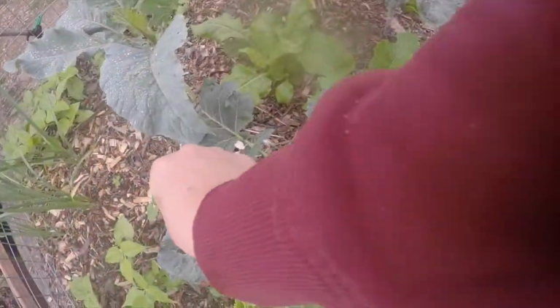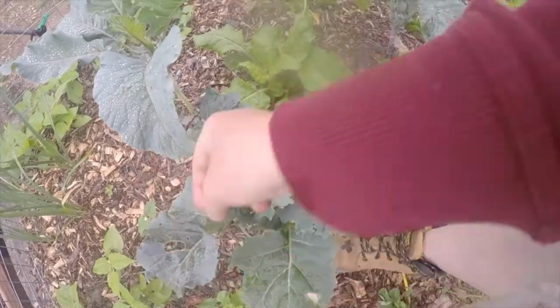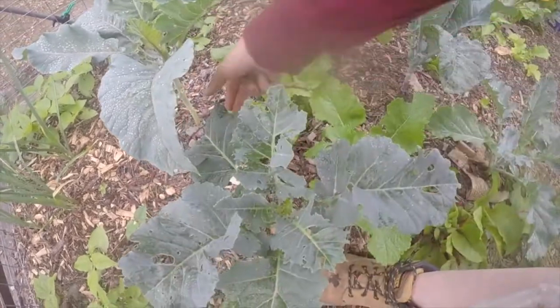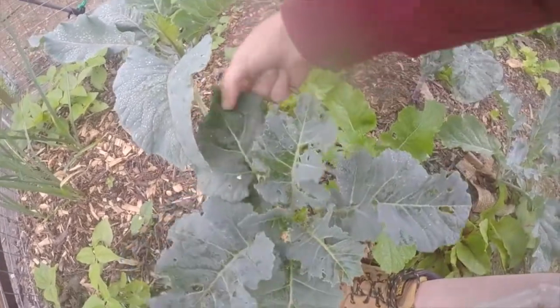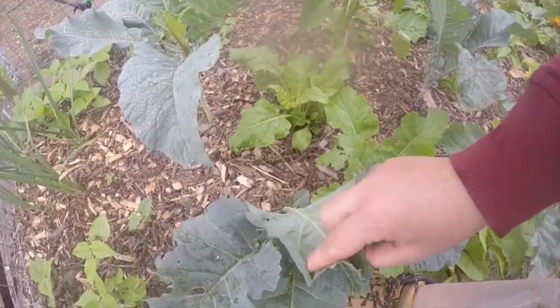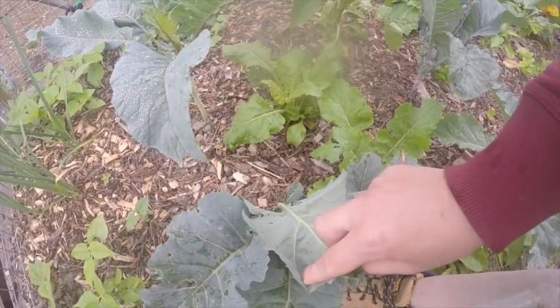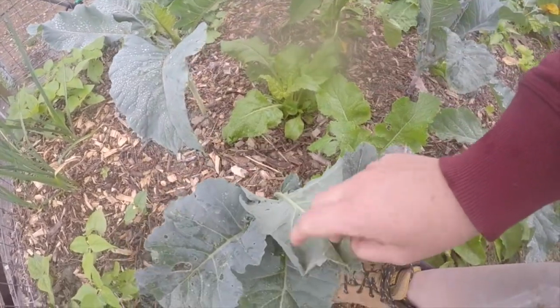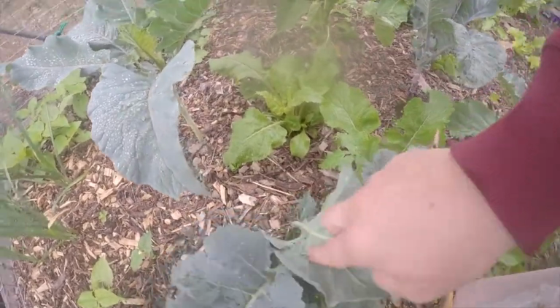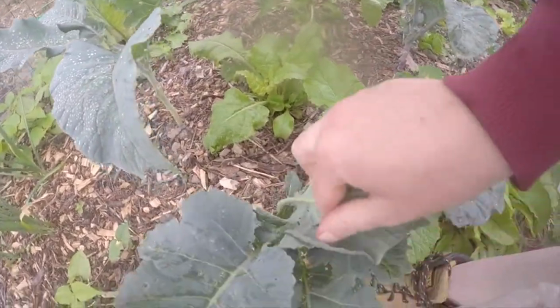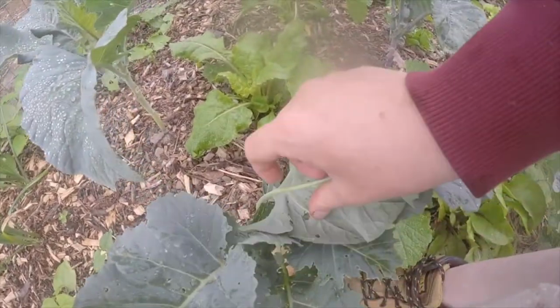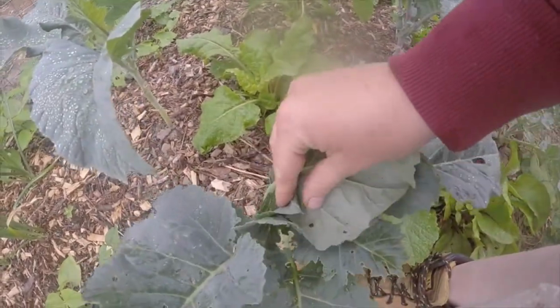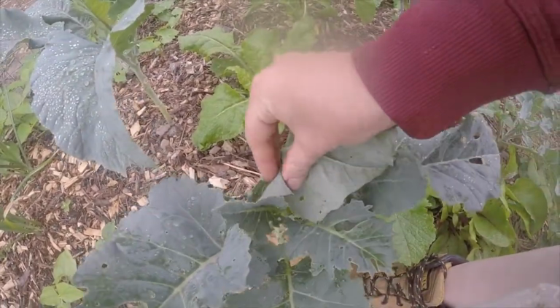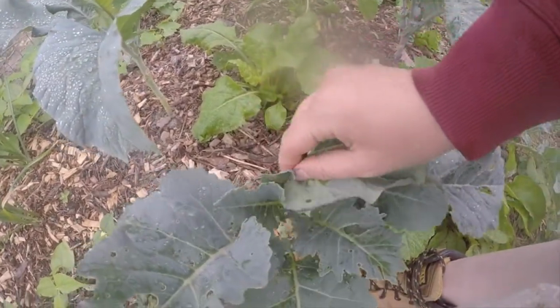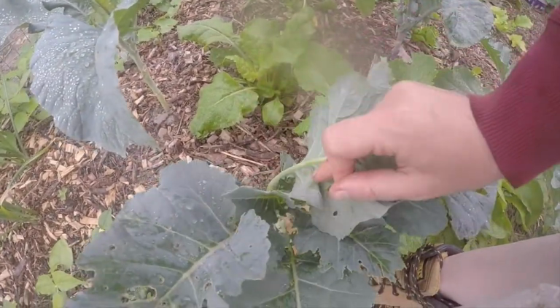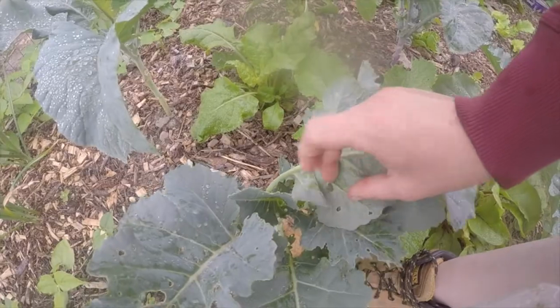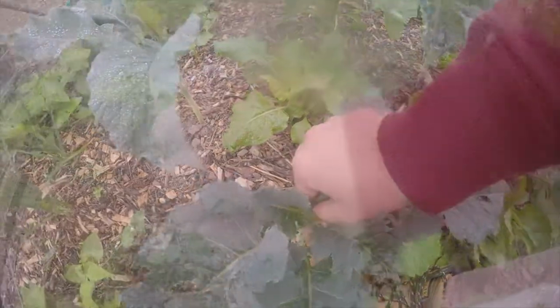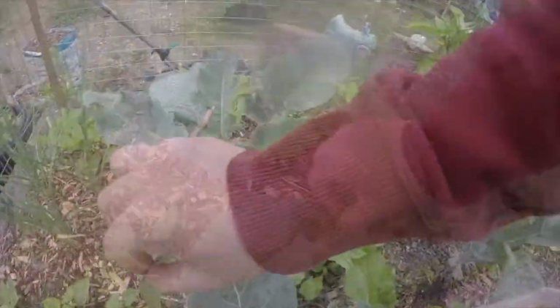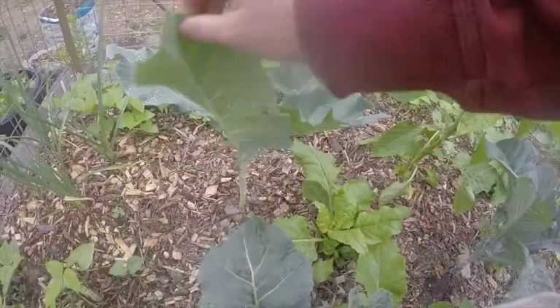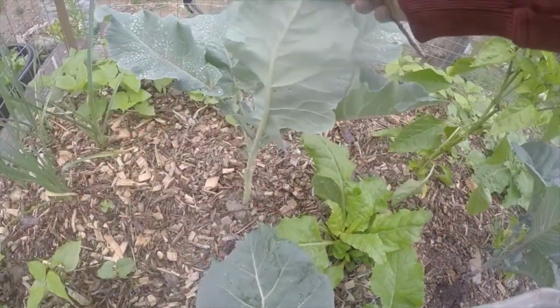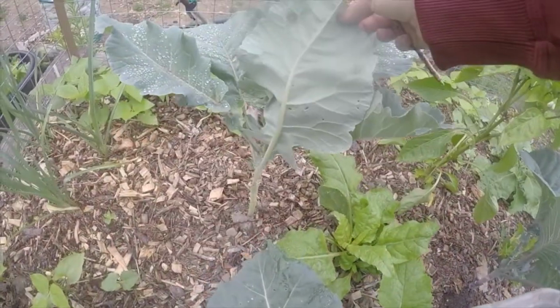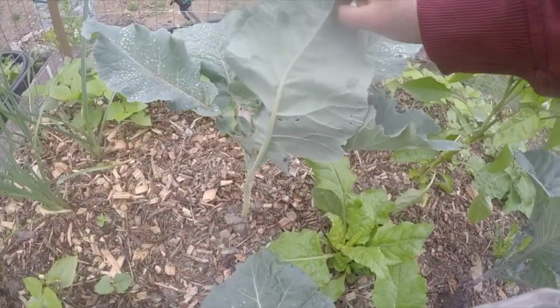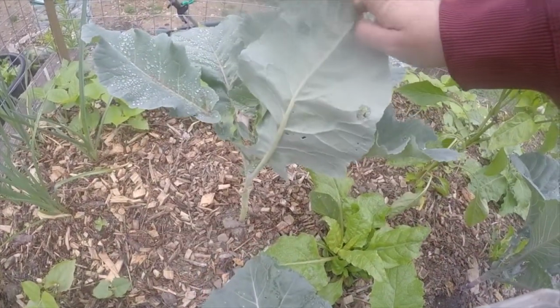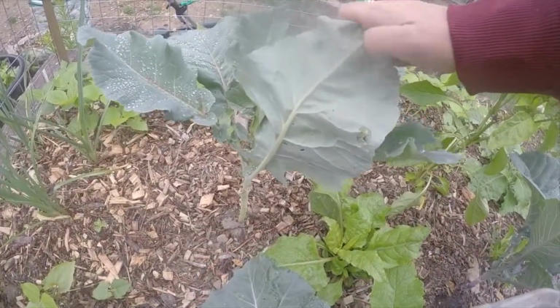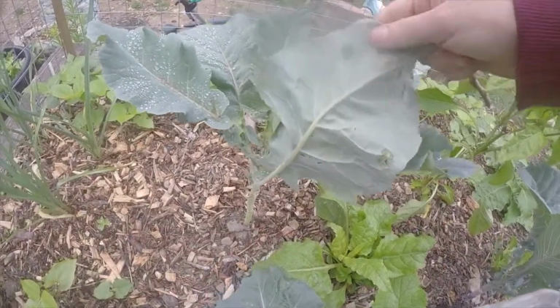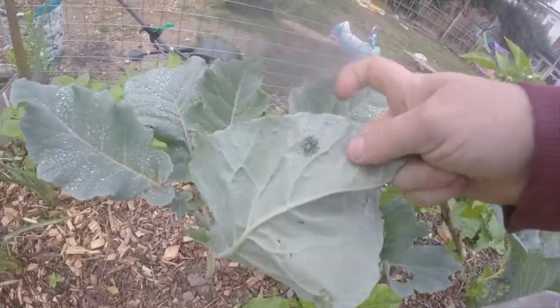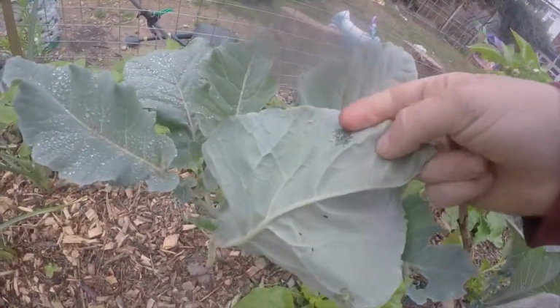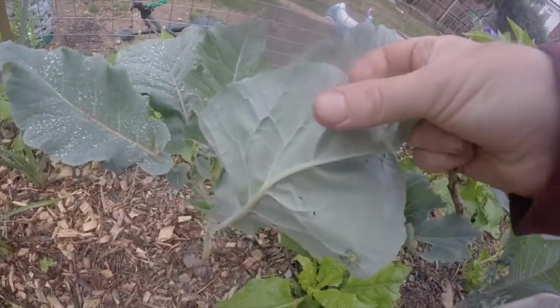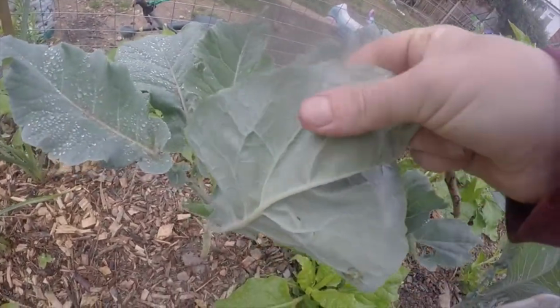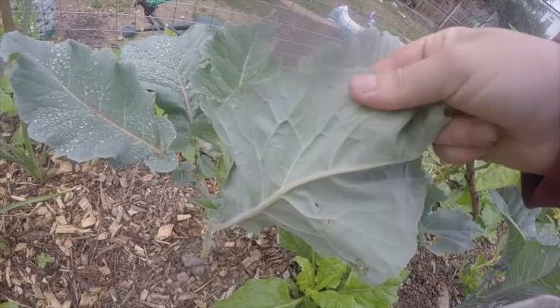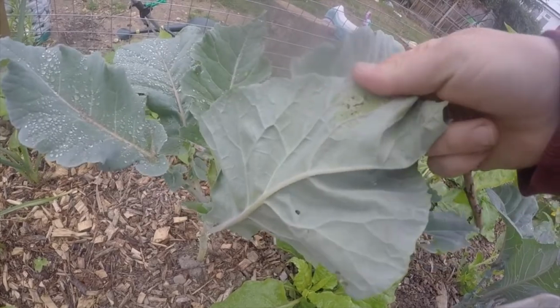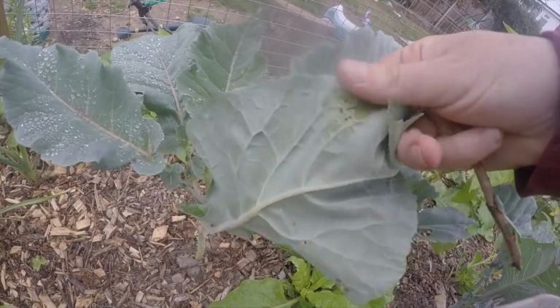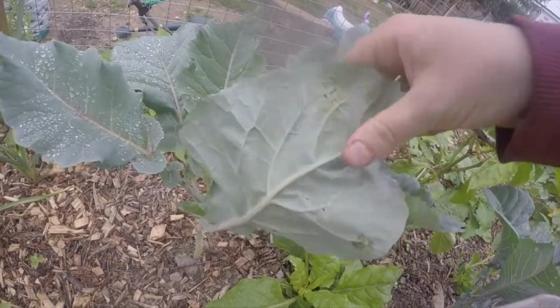Smaller caterpillars can be found on the back of the leaf by the veins and can simply be rubbed off. Small patches of newly hatched caterpillars can also be found on the back of the leaf and can be simply rubbed off.